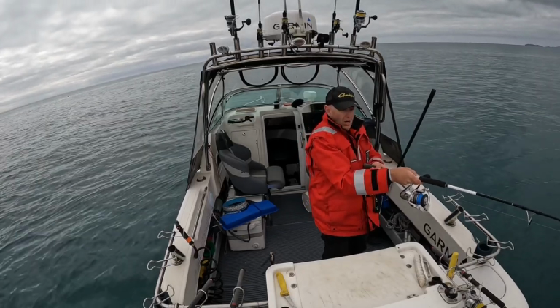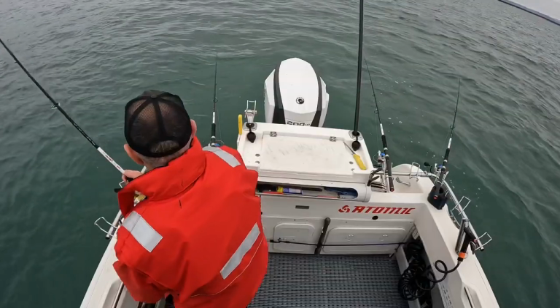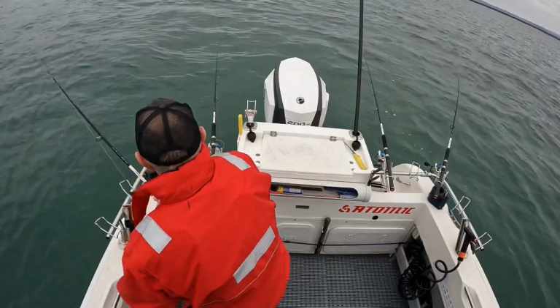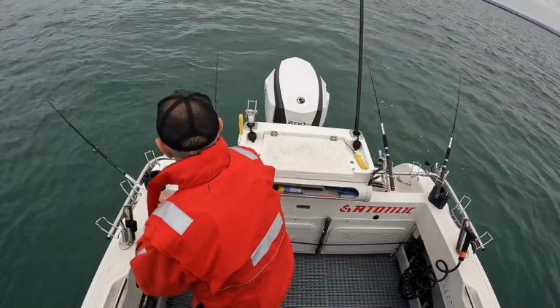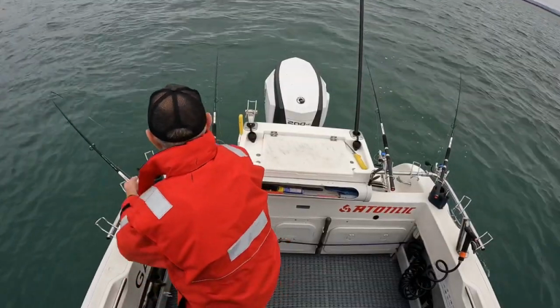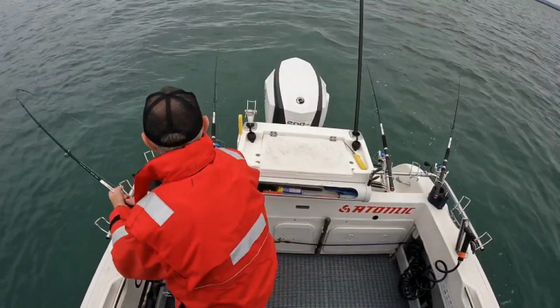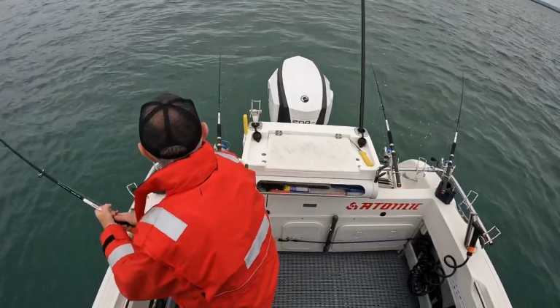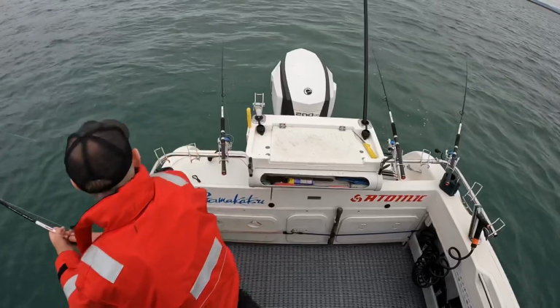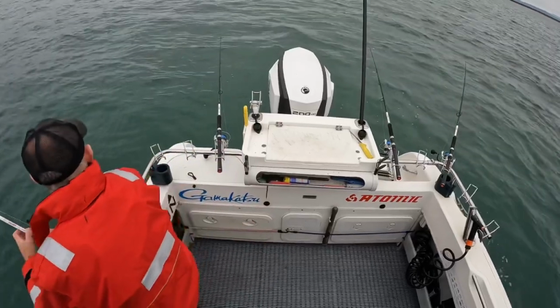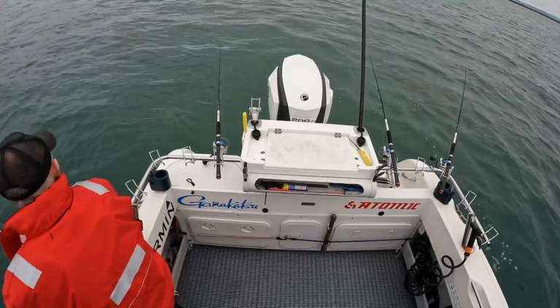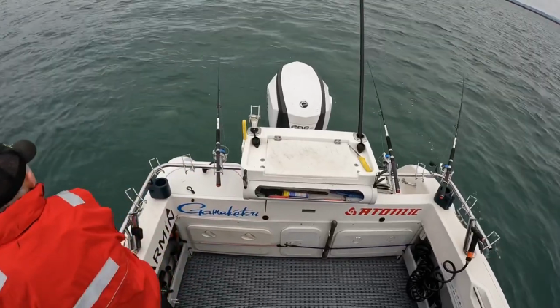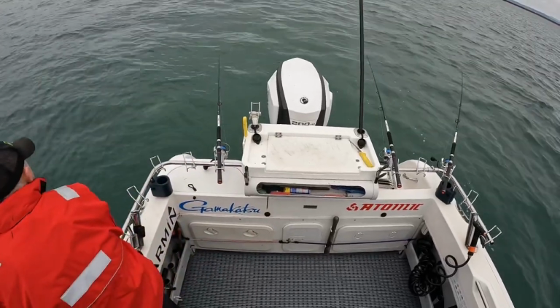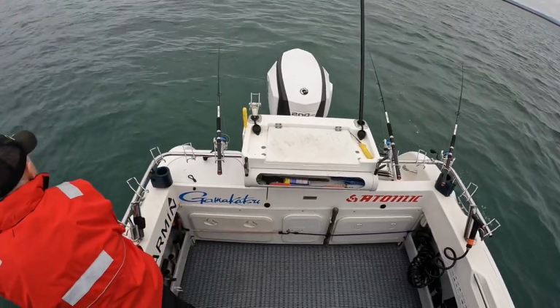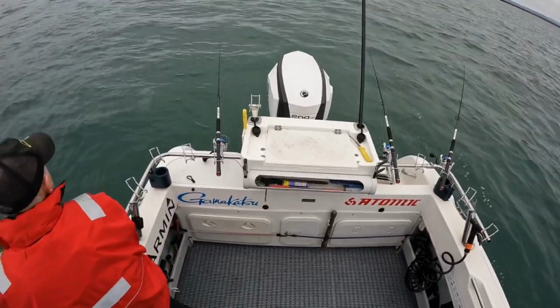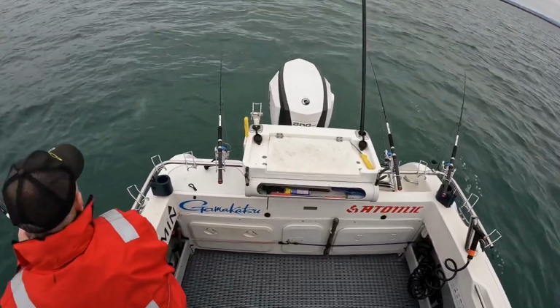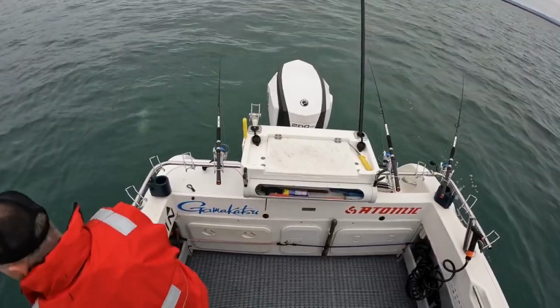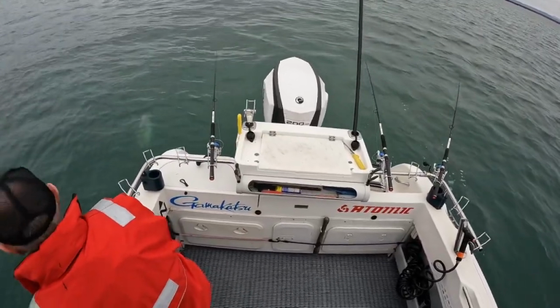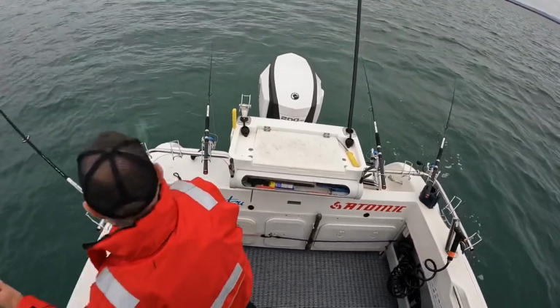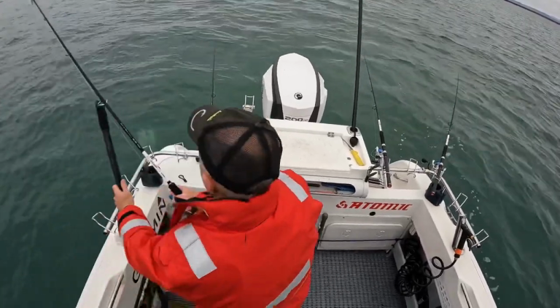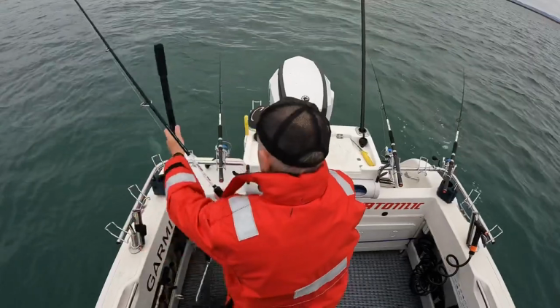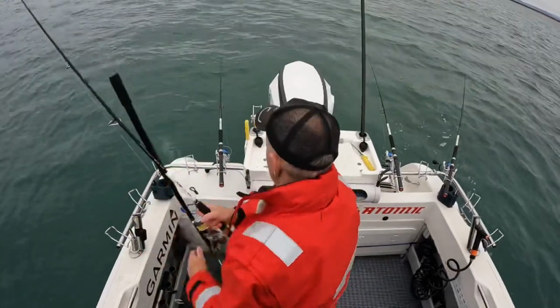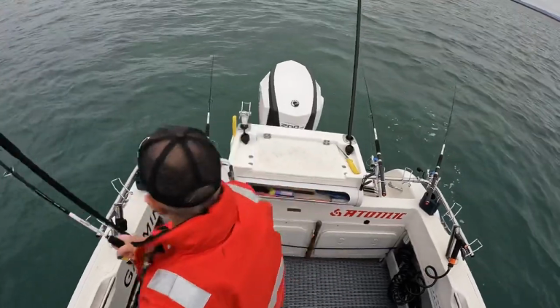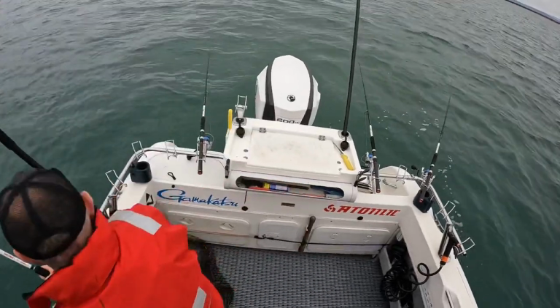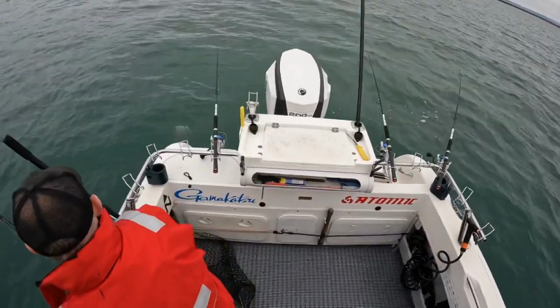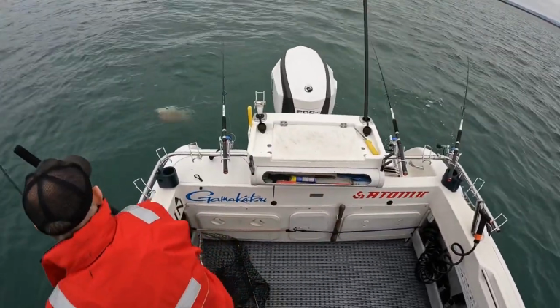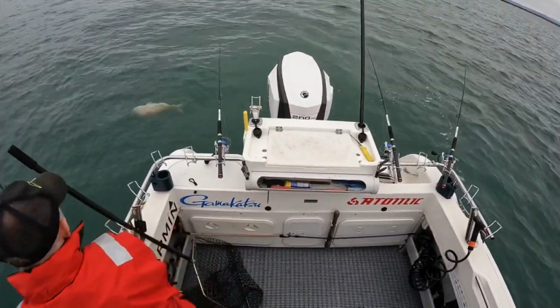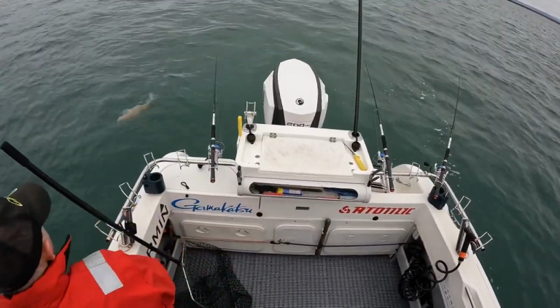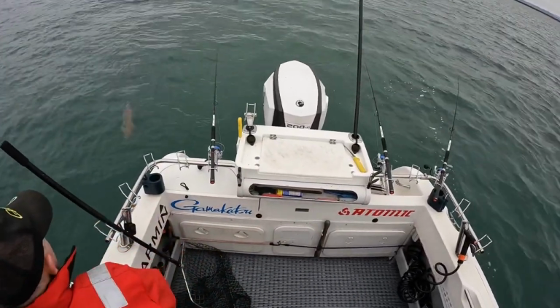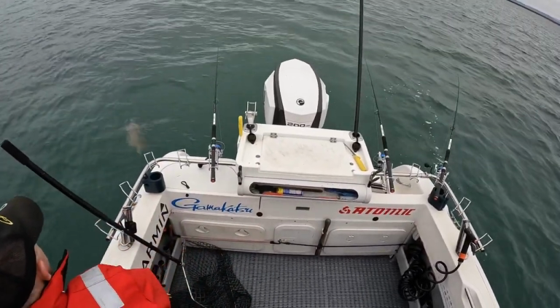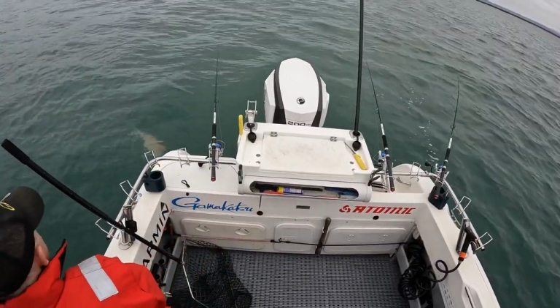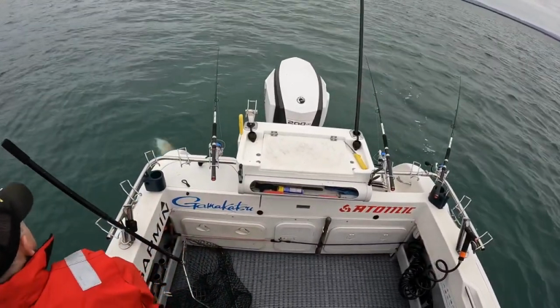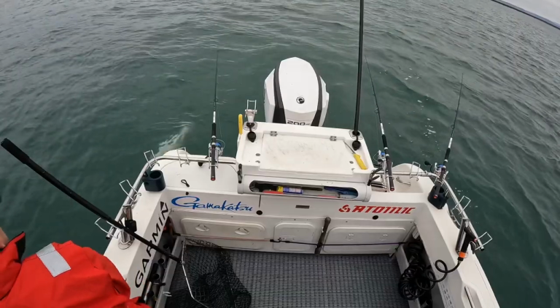Here we go. The shock leader. Oh, colour. Oh yes, it's a big snapper. This is a very, very big snapper.